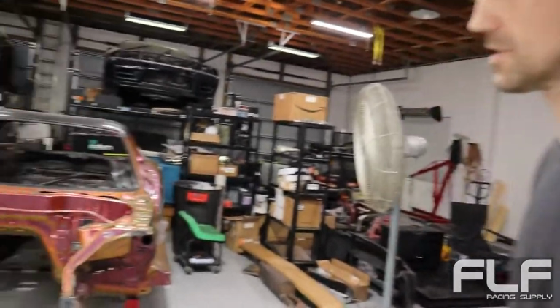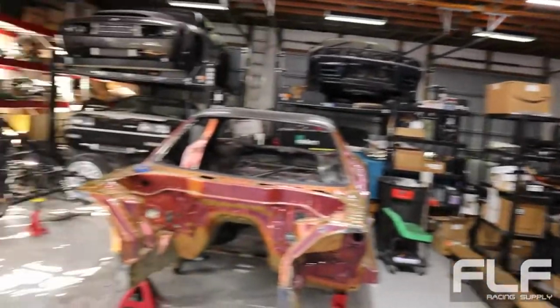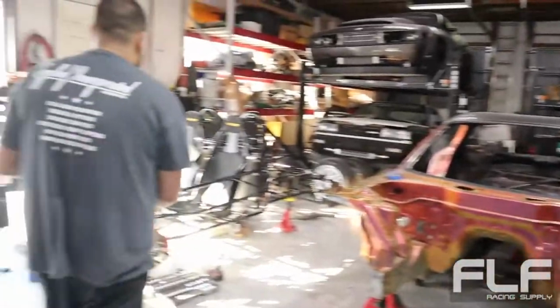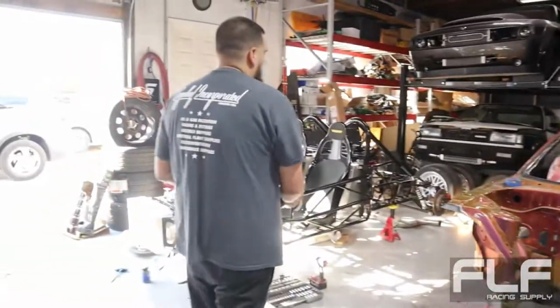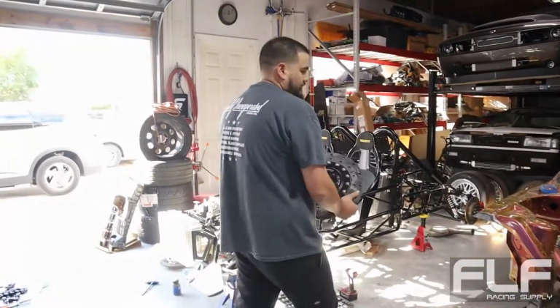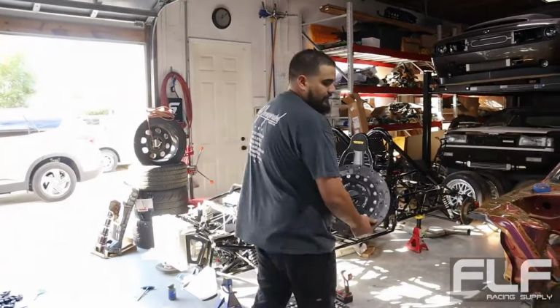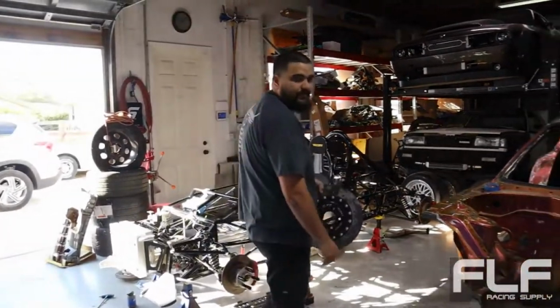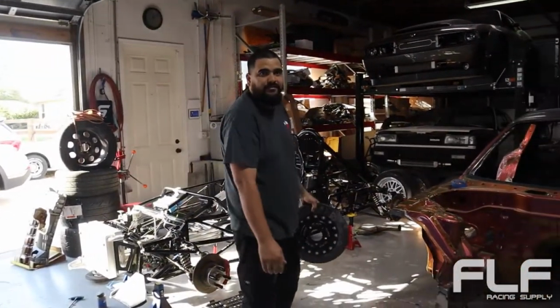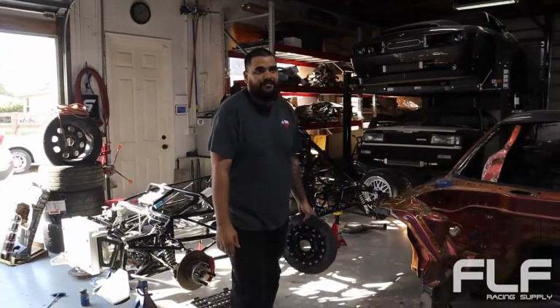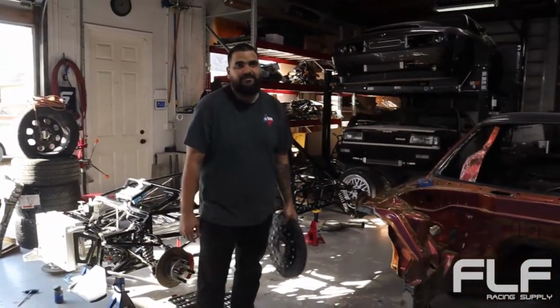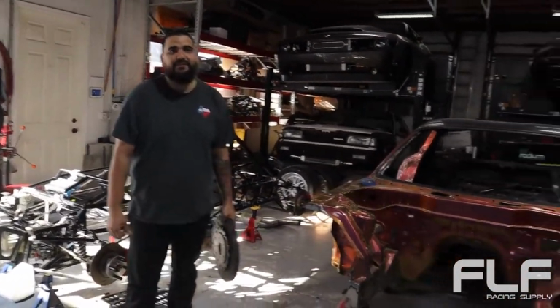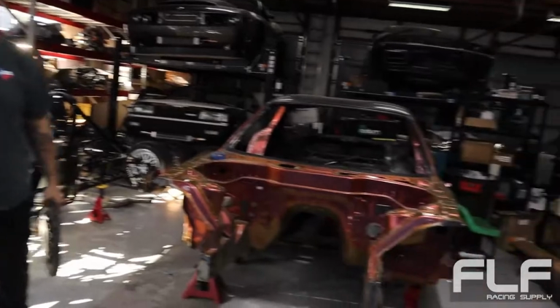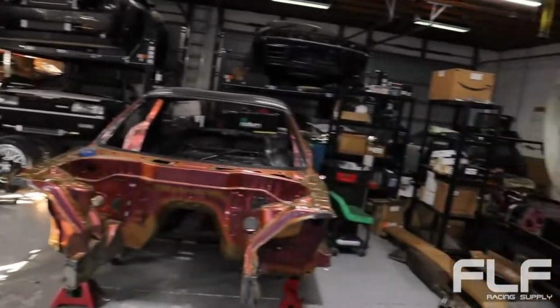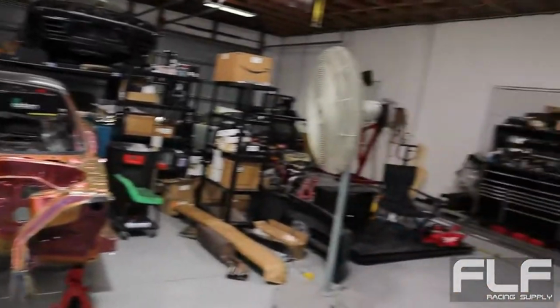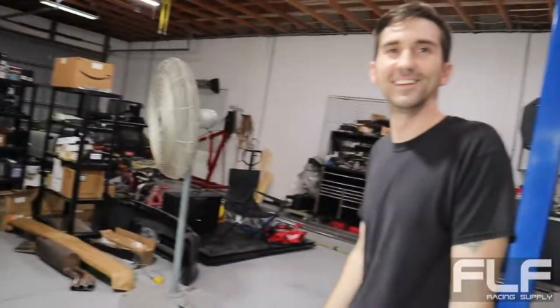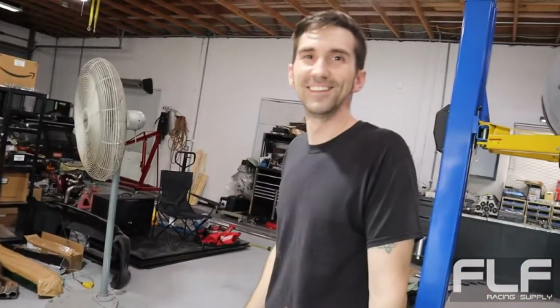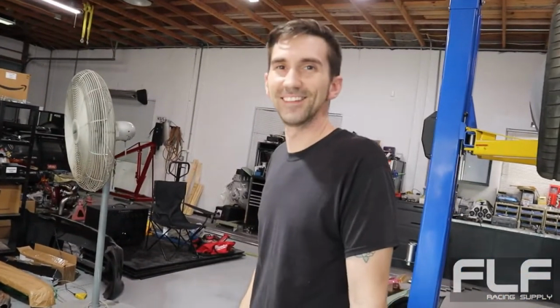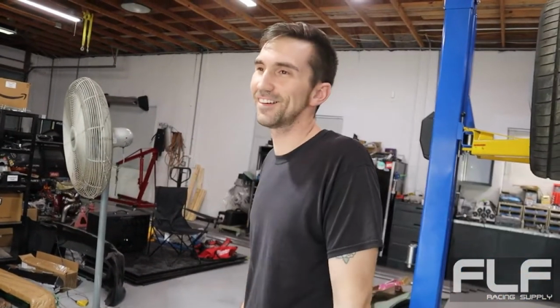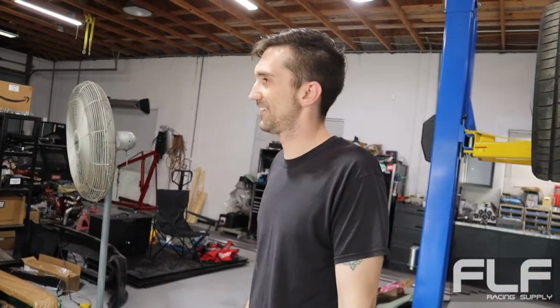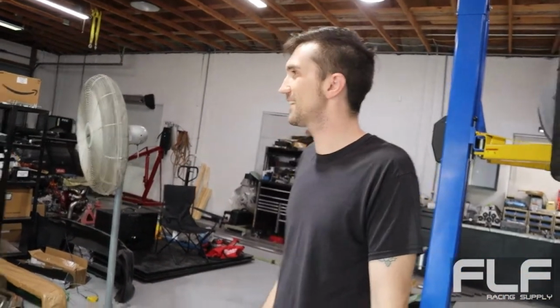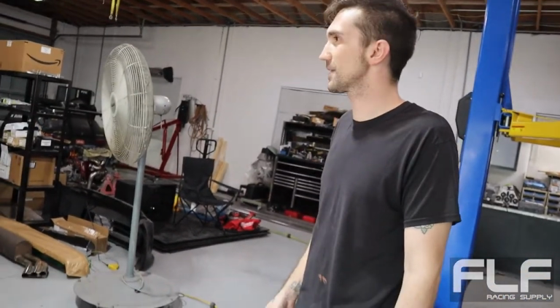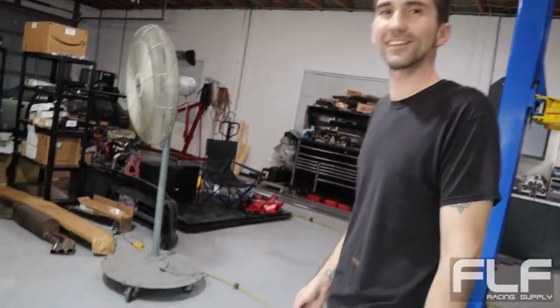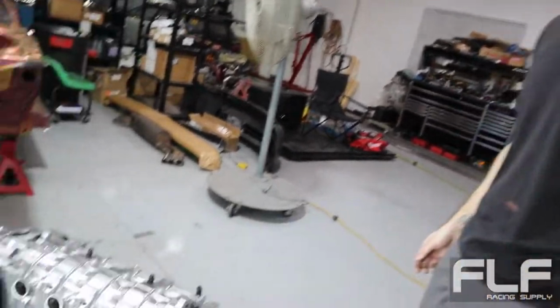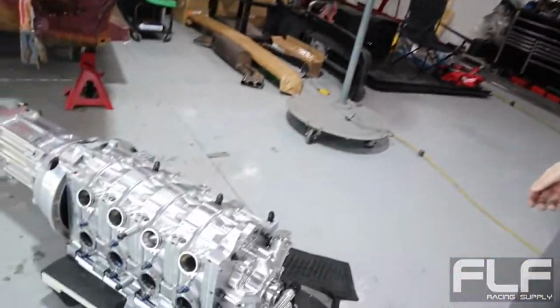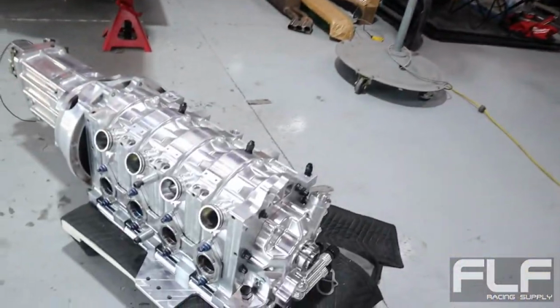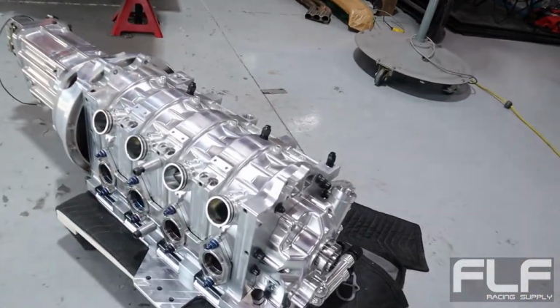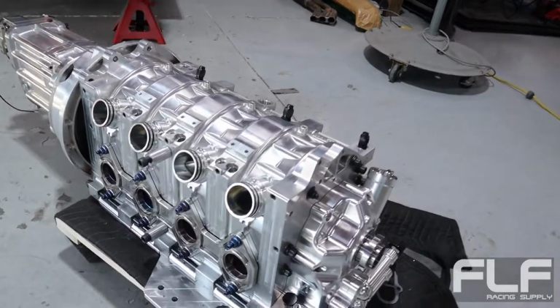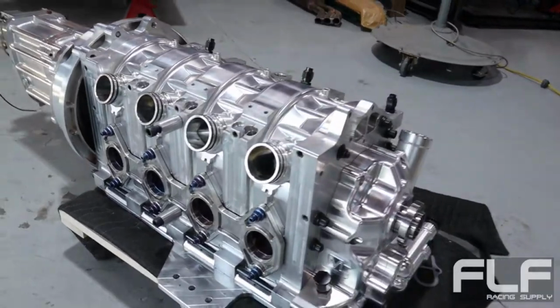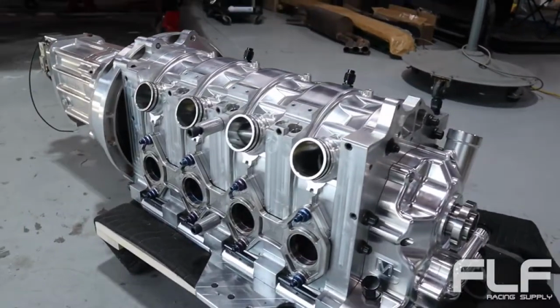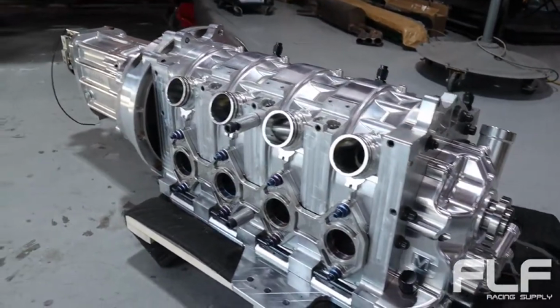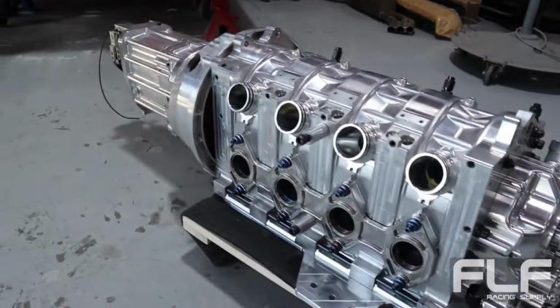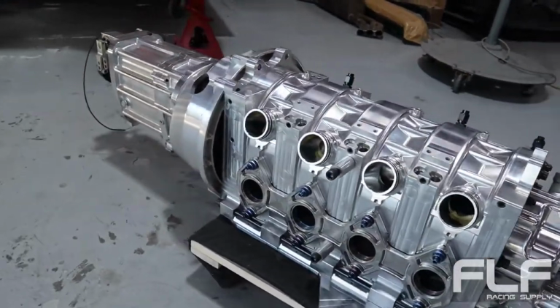Can we get carbon rotors for the Miata? Can we make that happen? I've got Wilwood four pistons so we can figure something out. Yeah, we'll make it work. That's like the Holy Grail build right there, man.